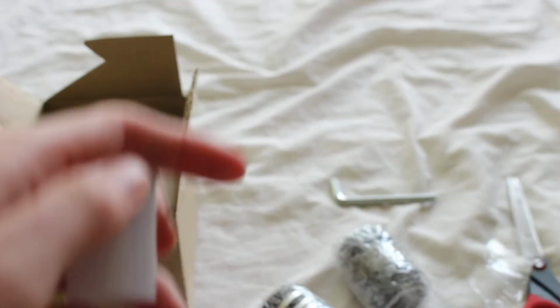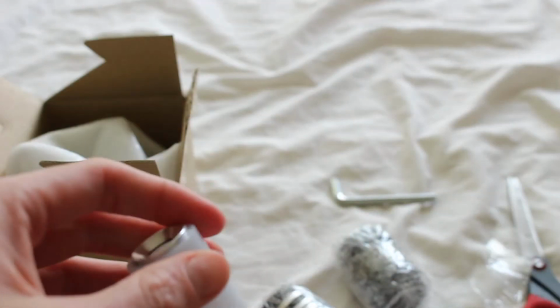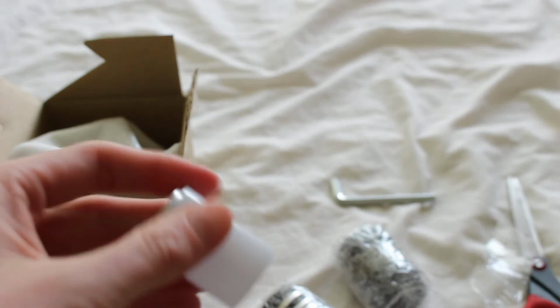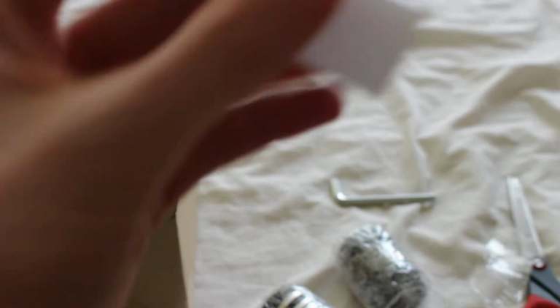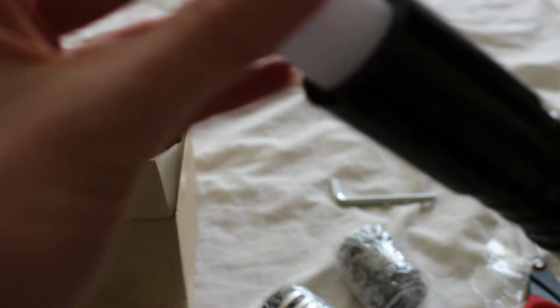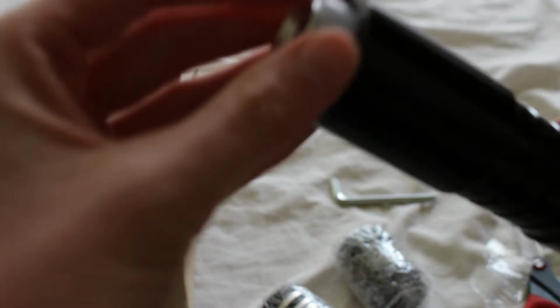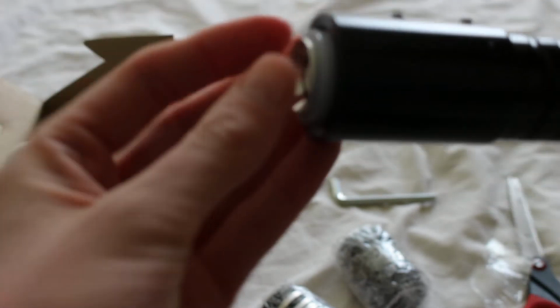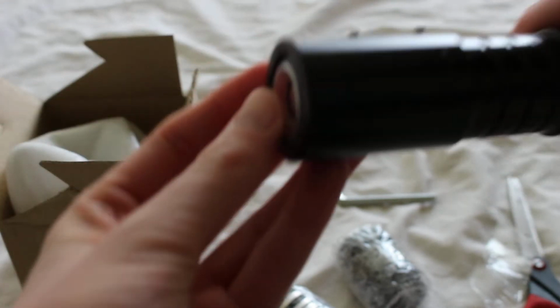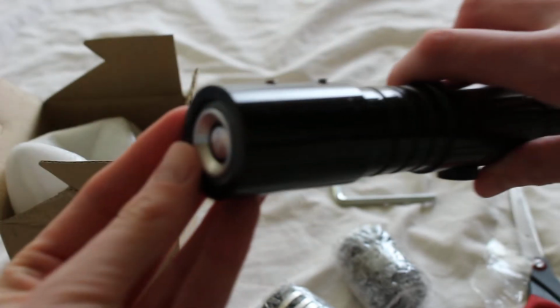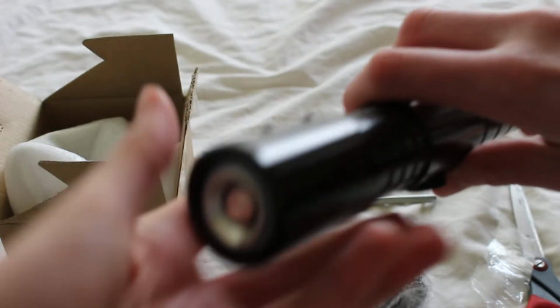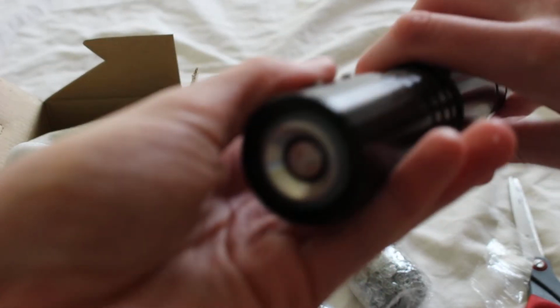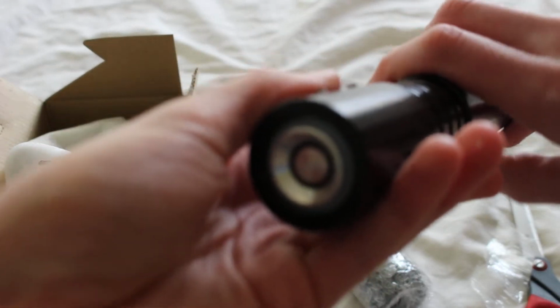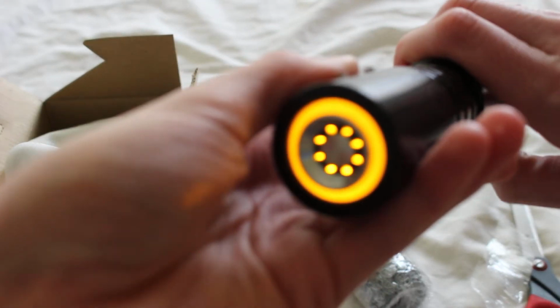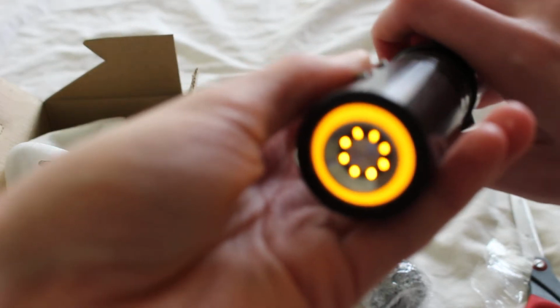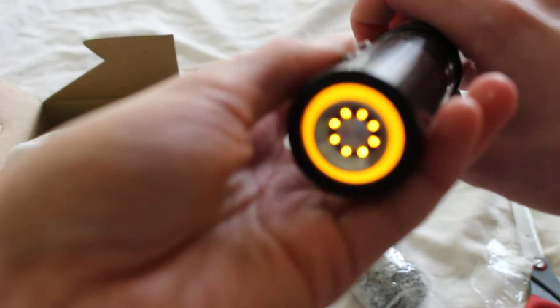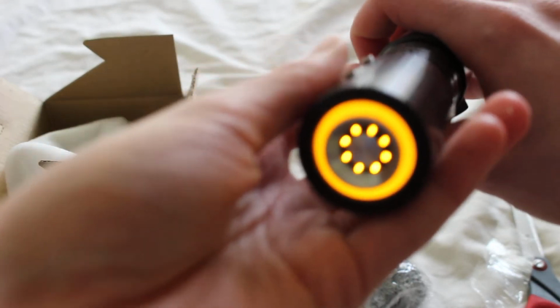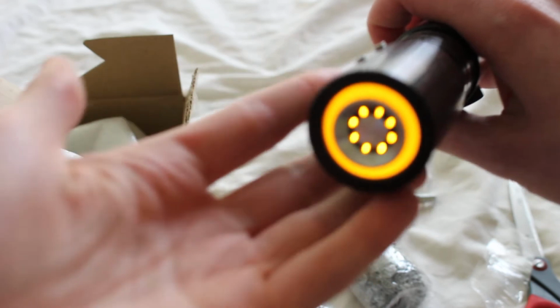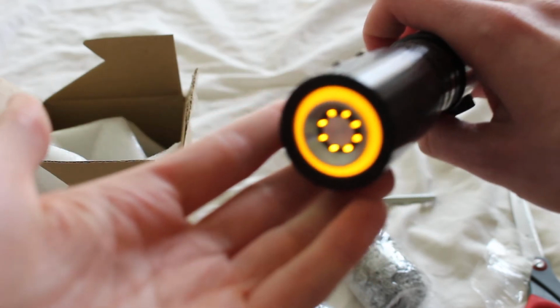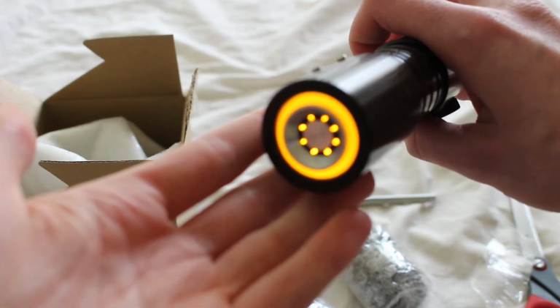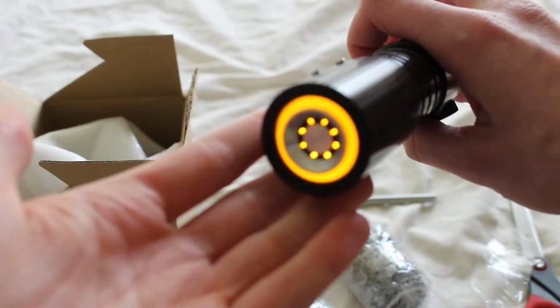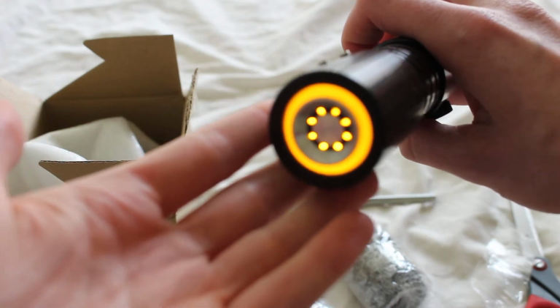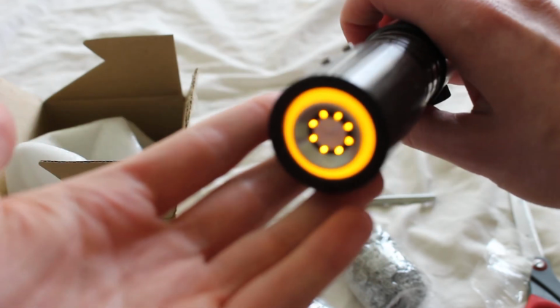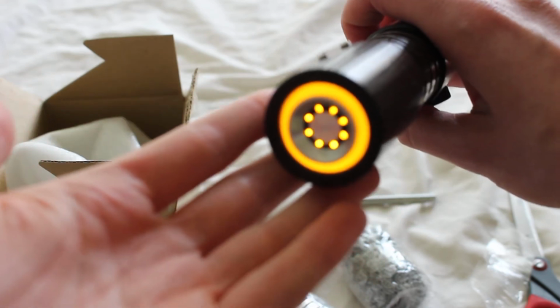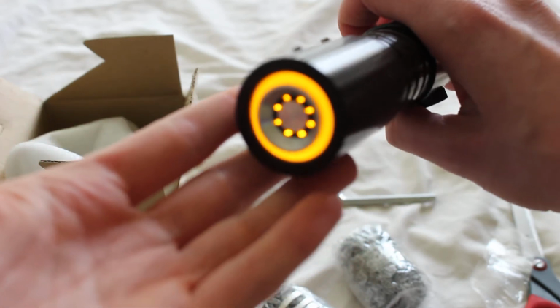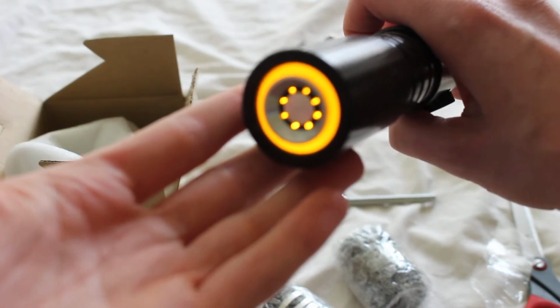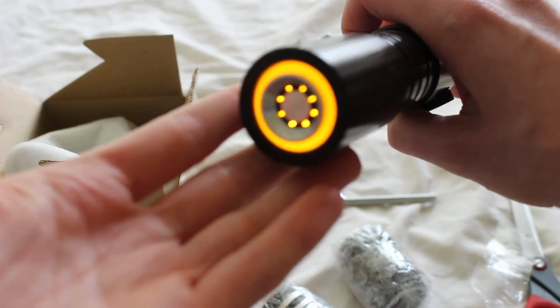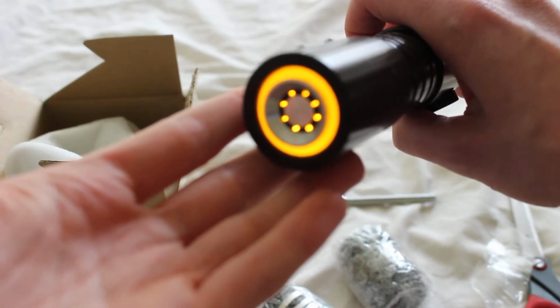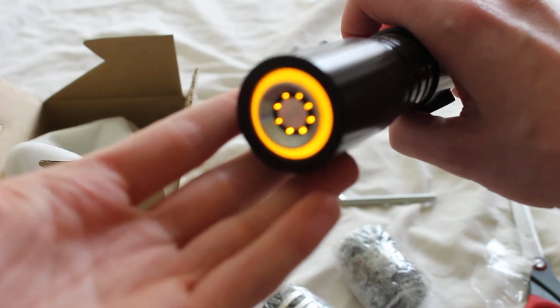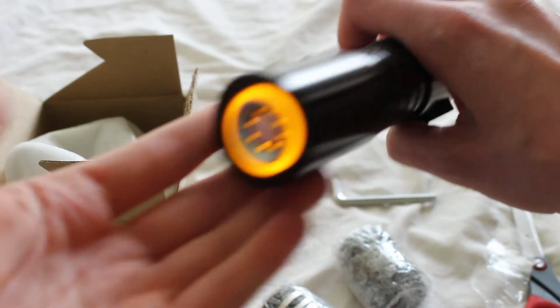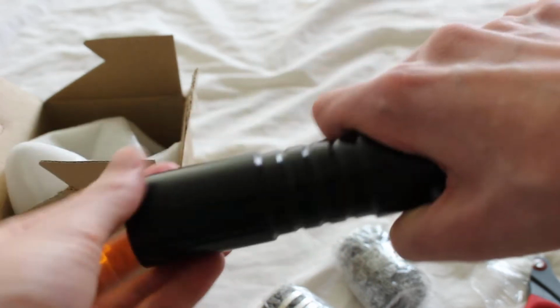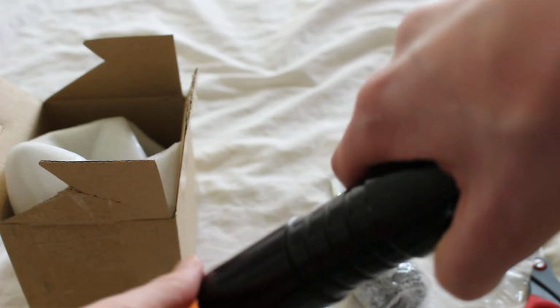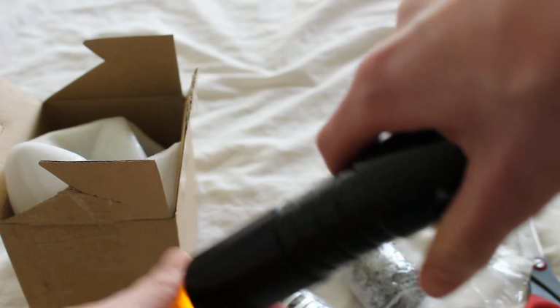I'll use this saber. Here's what it looks like. Pretty sweet, simple design.